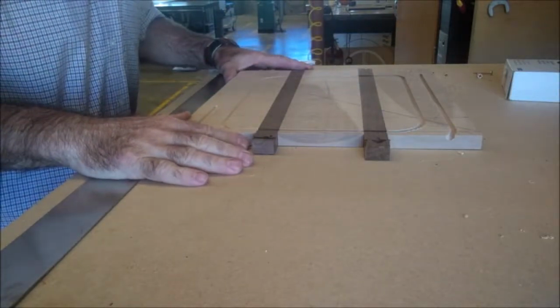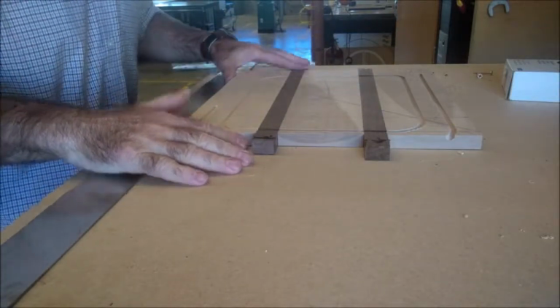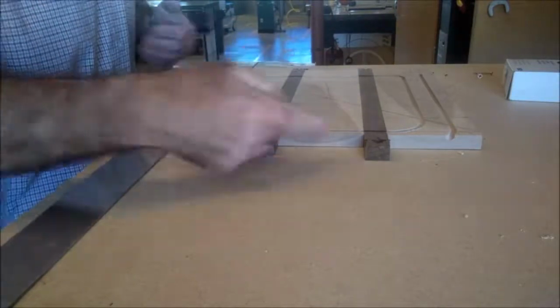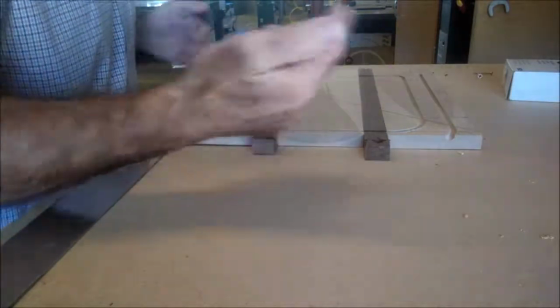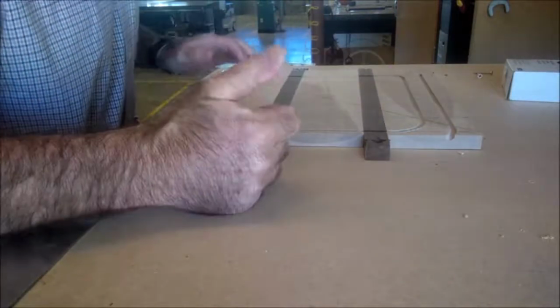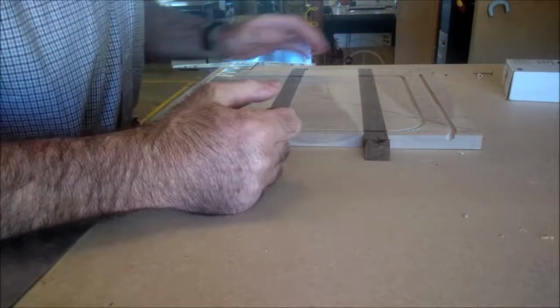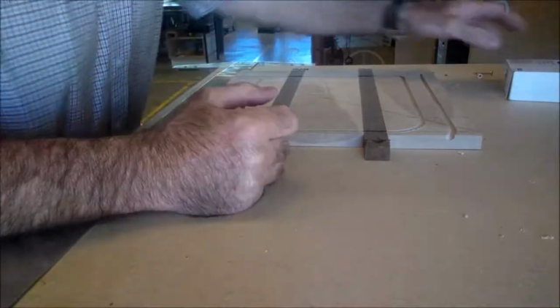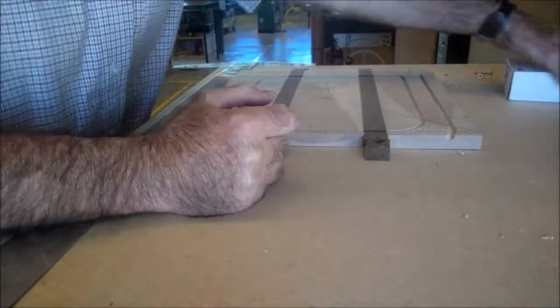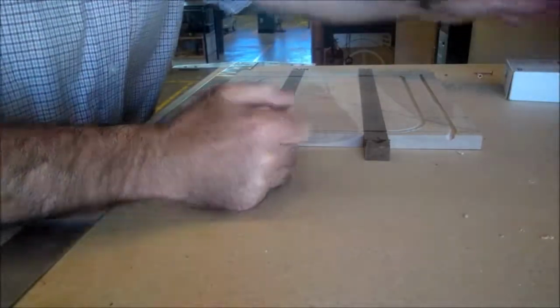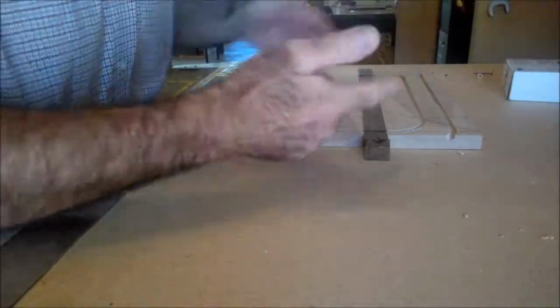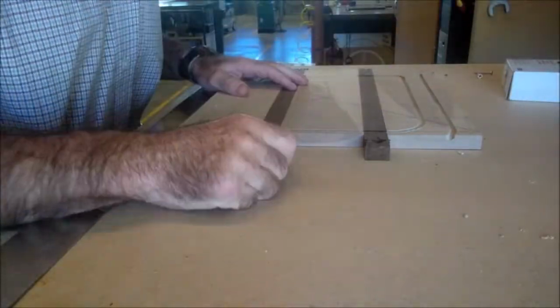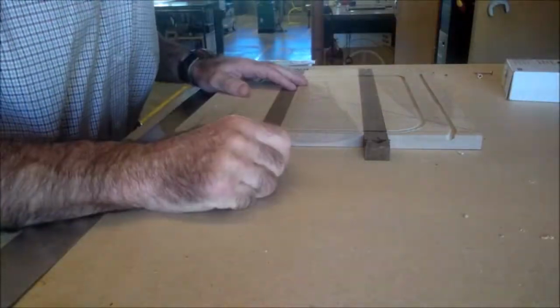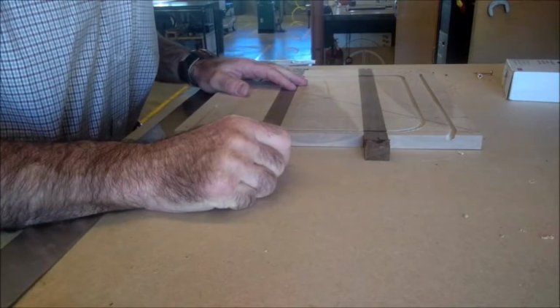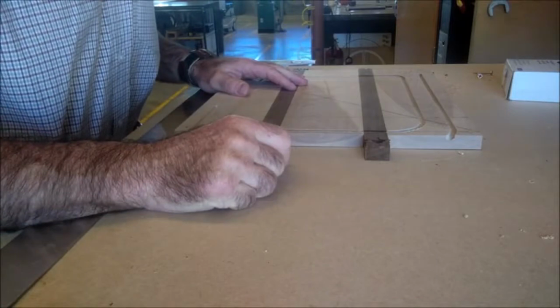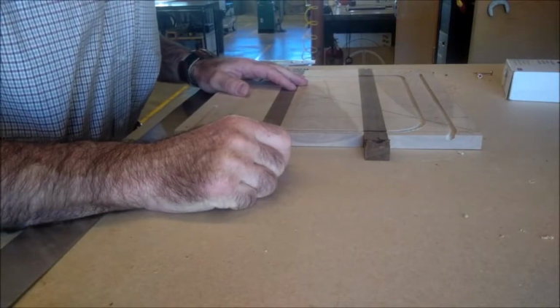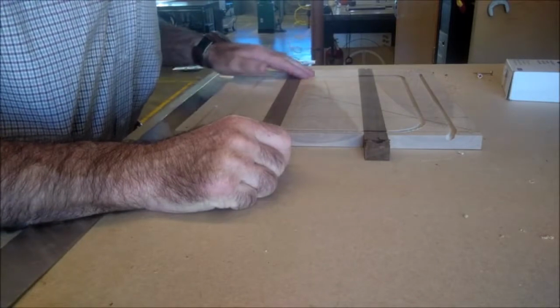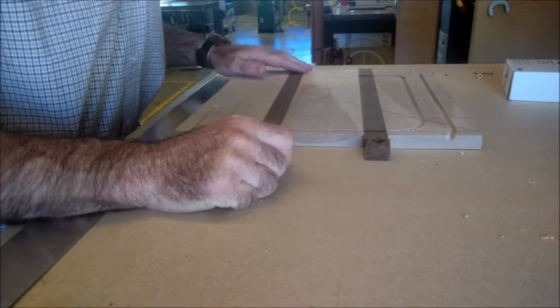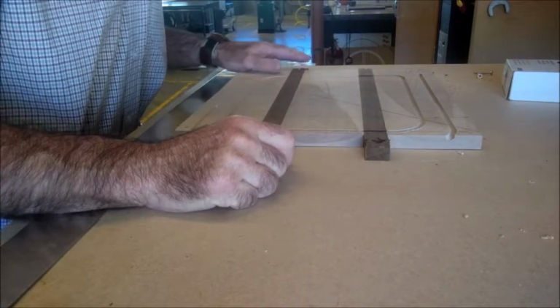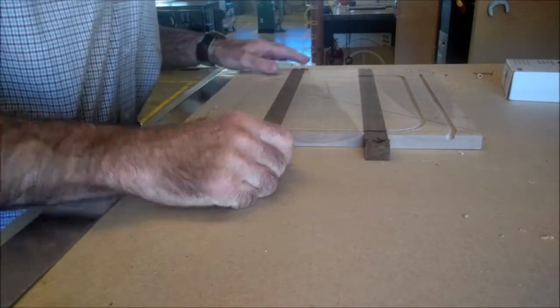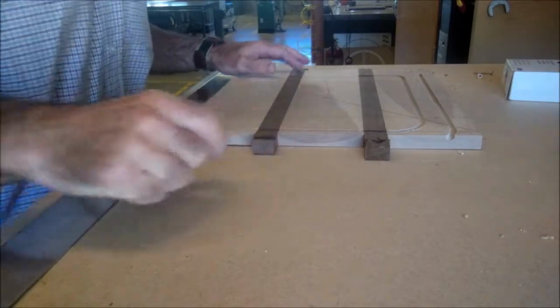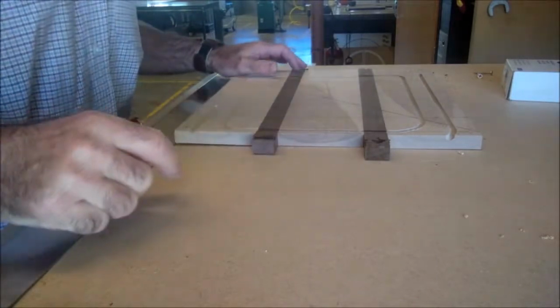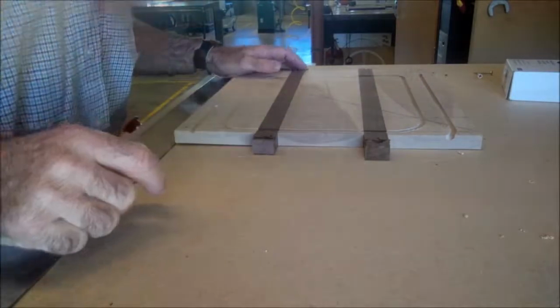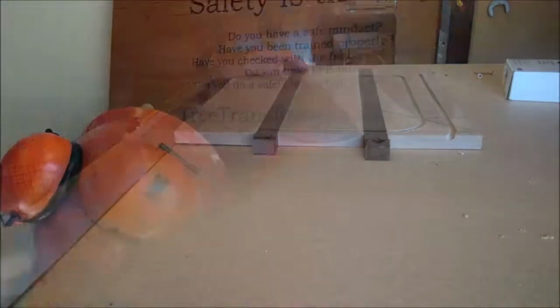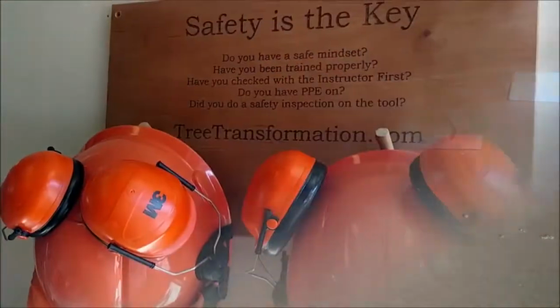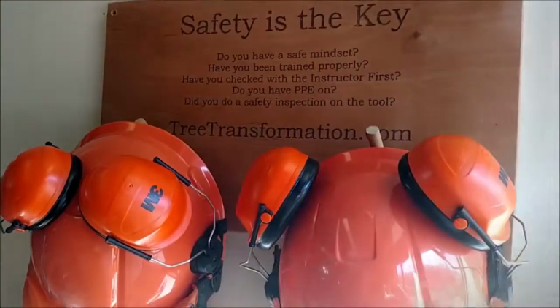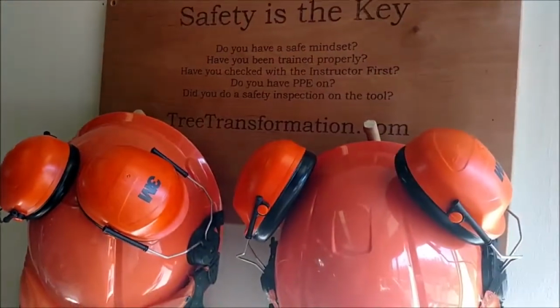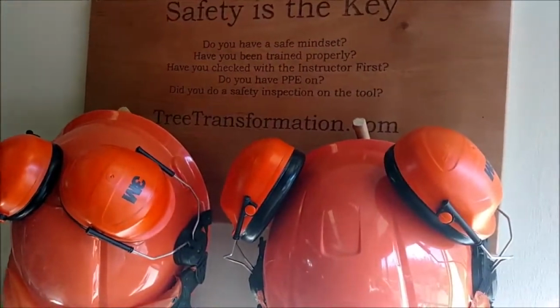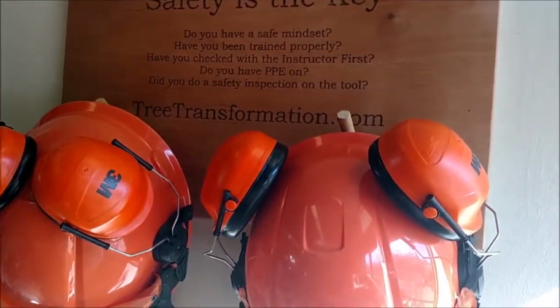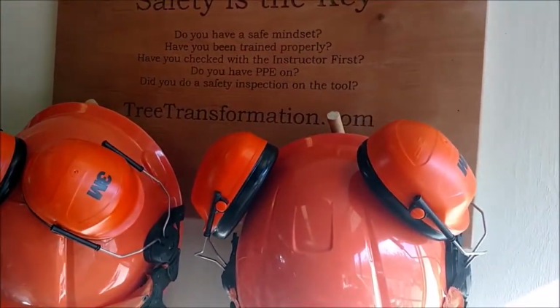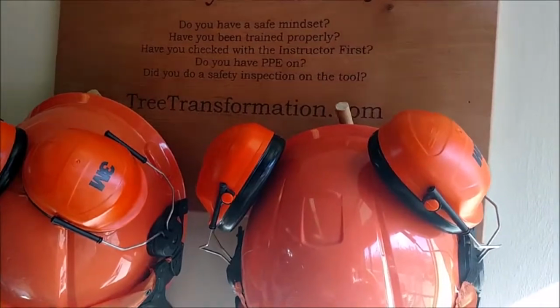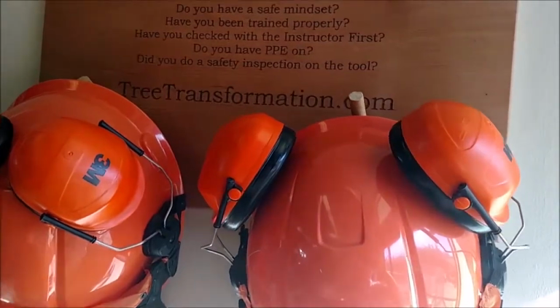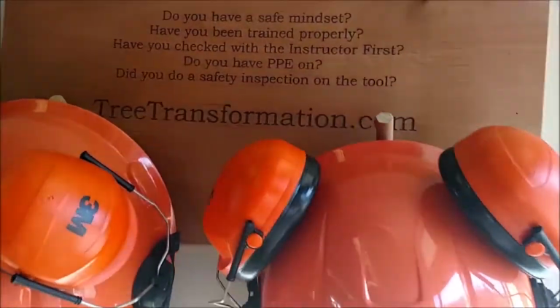Ready to go. If we run through that Raptor nail, we'll be alright. That is very cool. I made today a place to hang our helmets on for our Wood-Mizer mill.